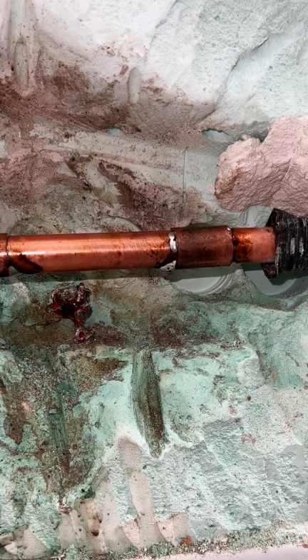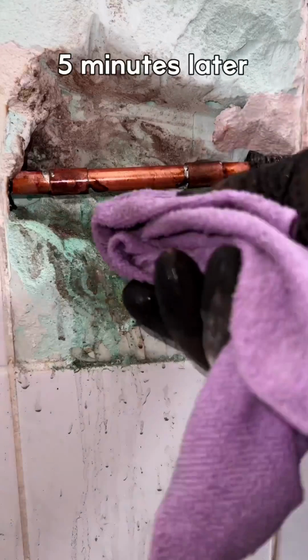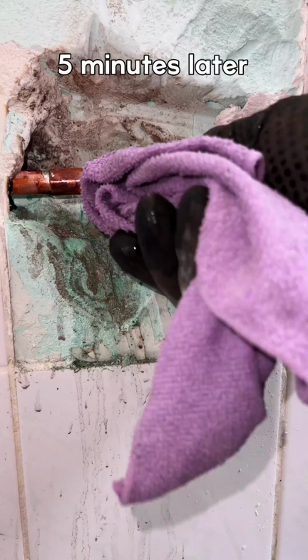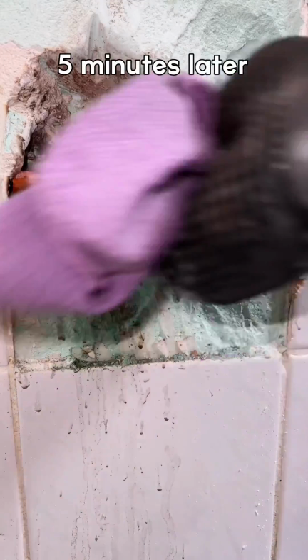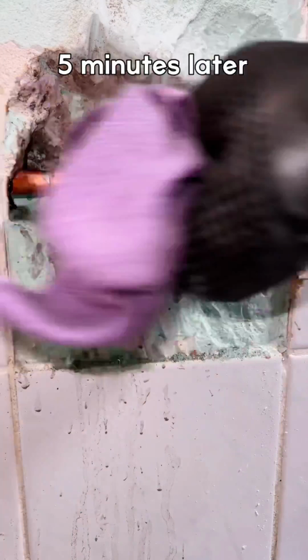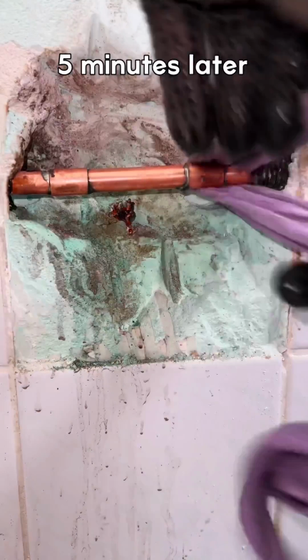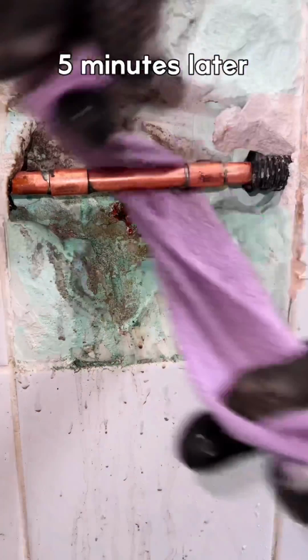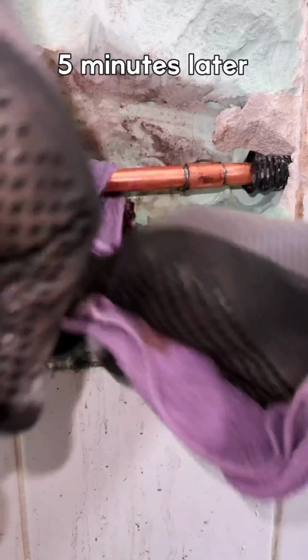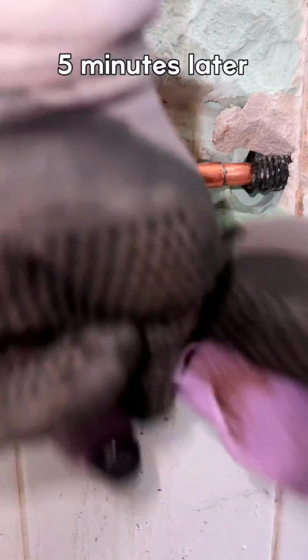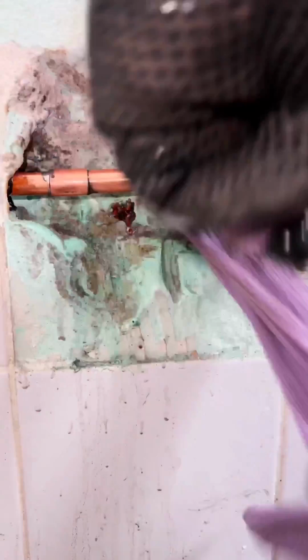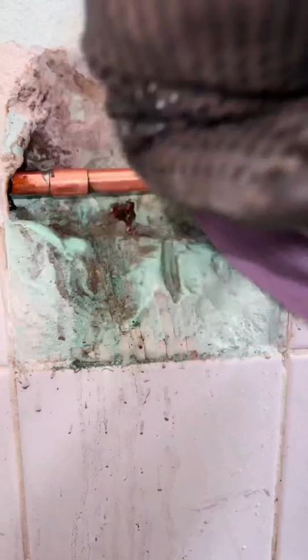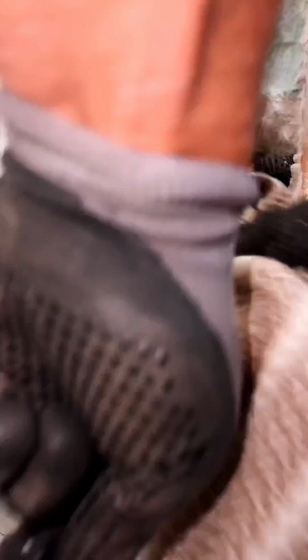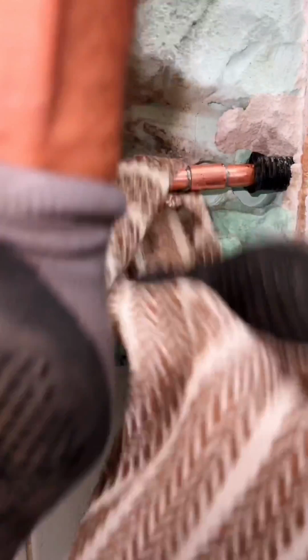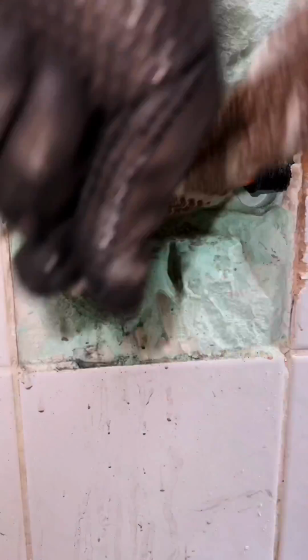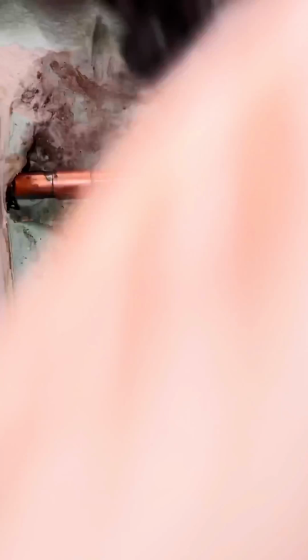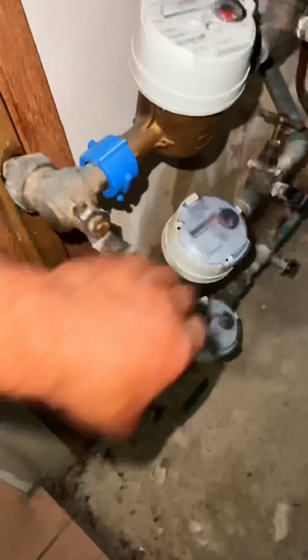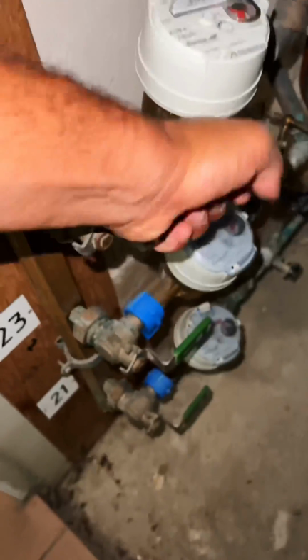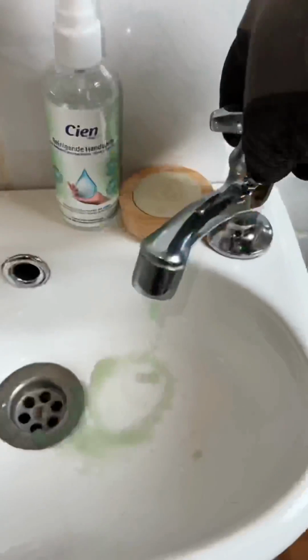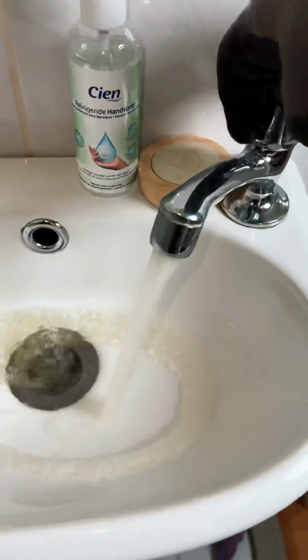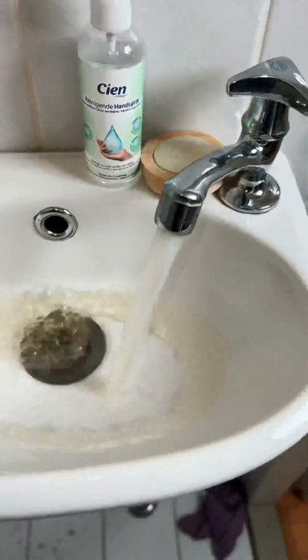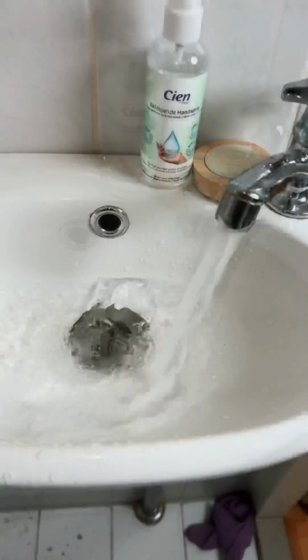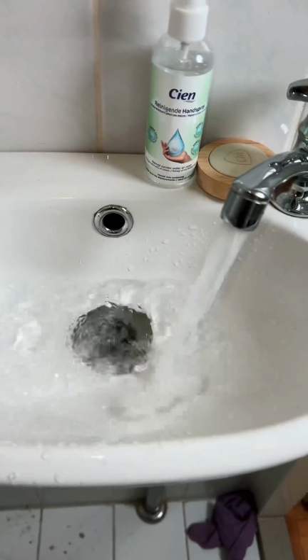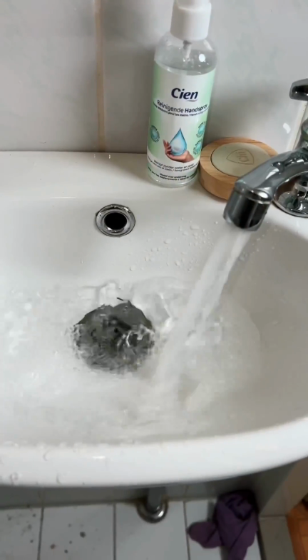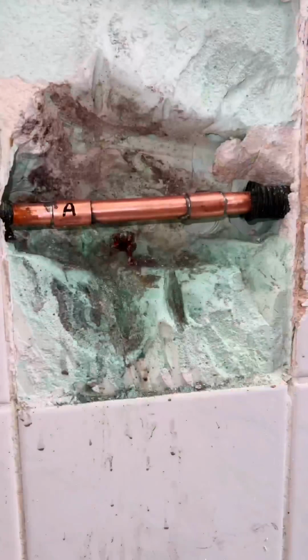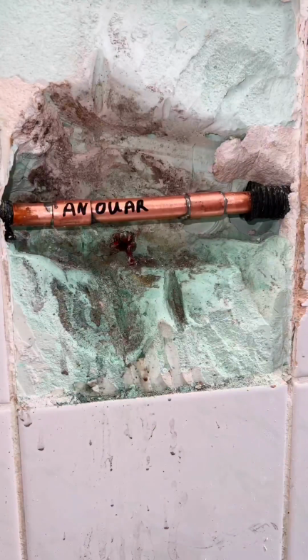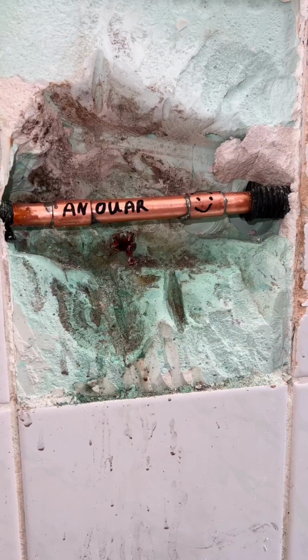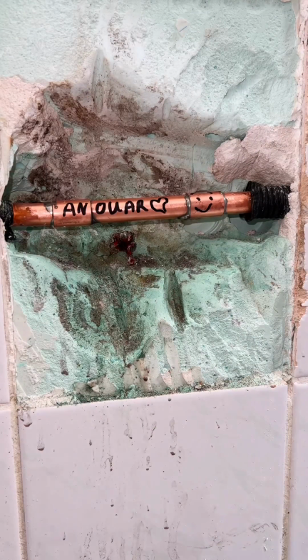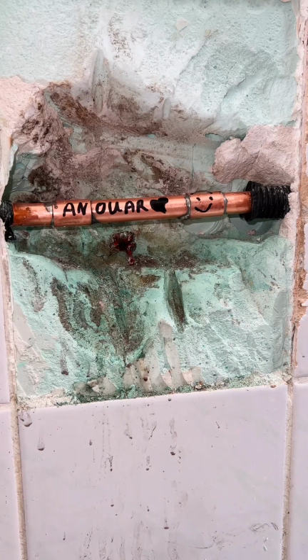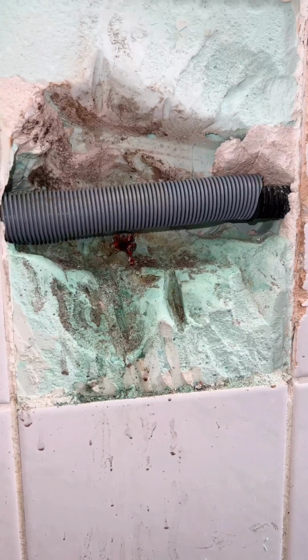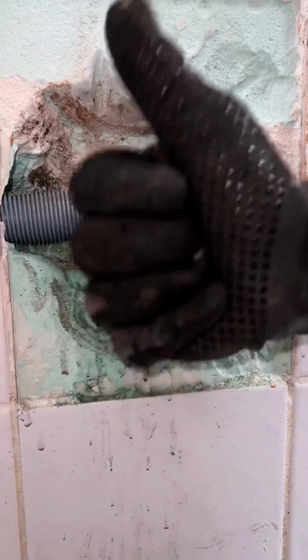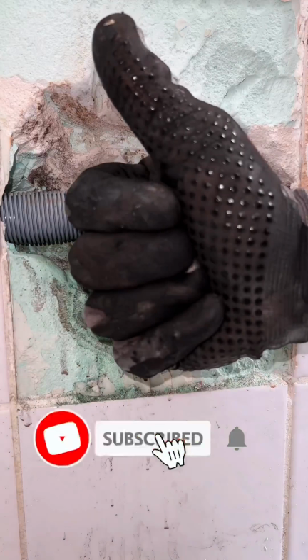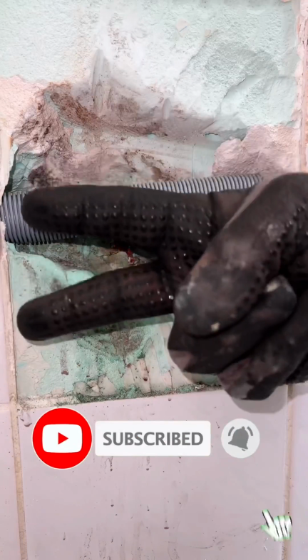Wait until the tube has cooled down properly and only then clean it. Do not do this too quickly, otherwise the soldering may break loose. By letting the tap run for one minute, you clean the tube well. Now you know how to repair copper water pipes and solder them properly.